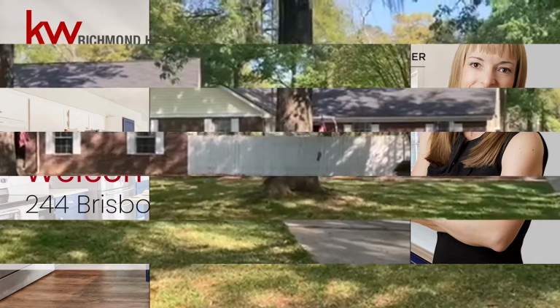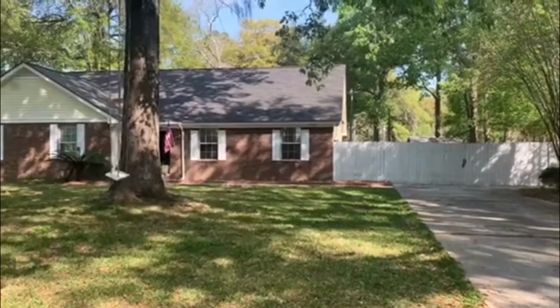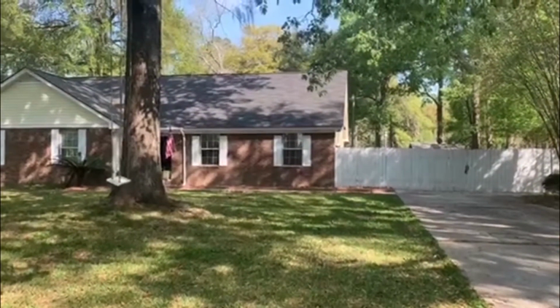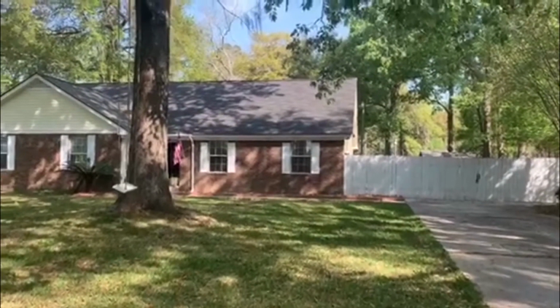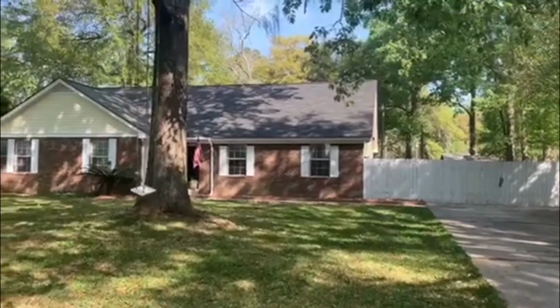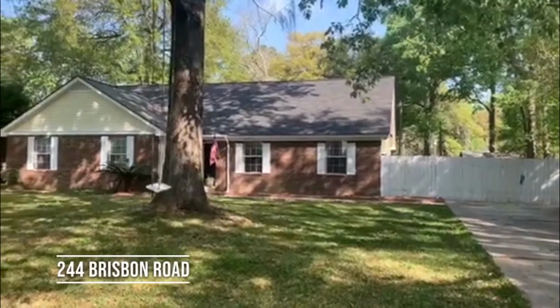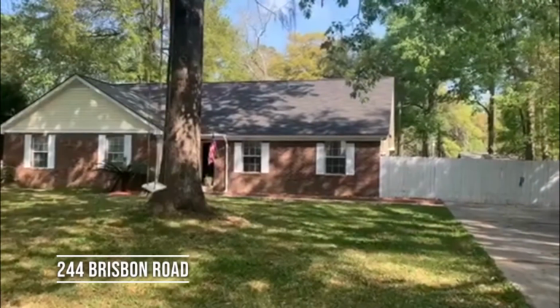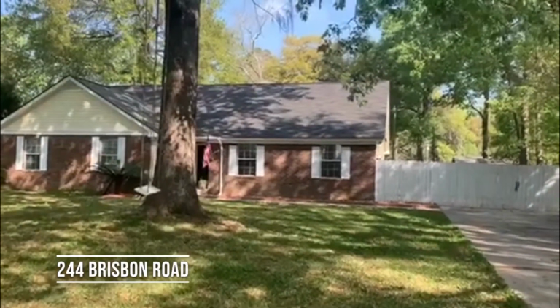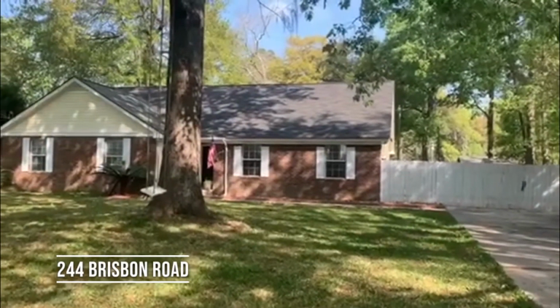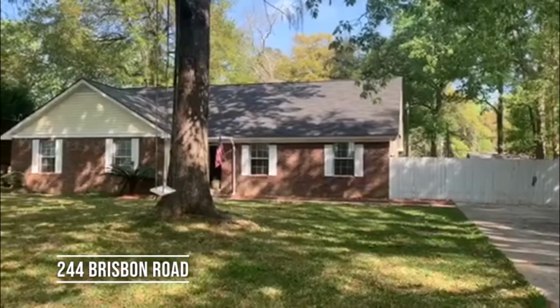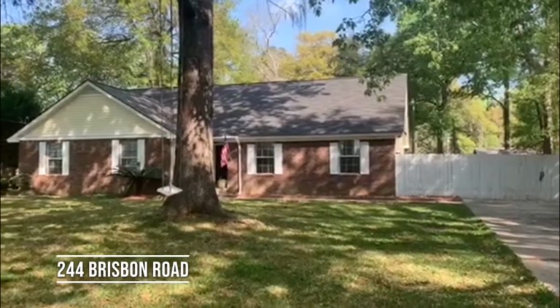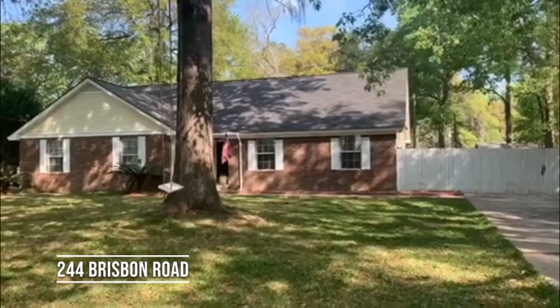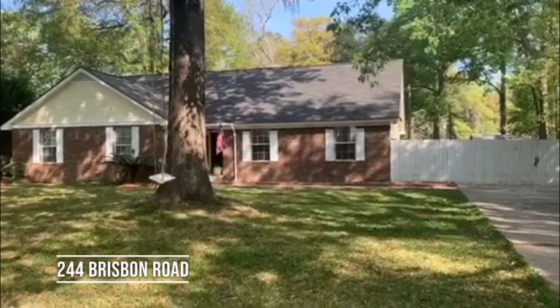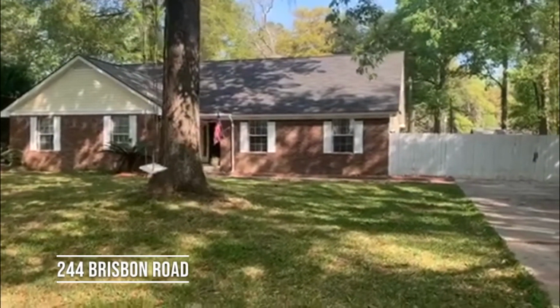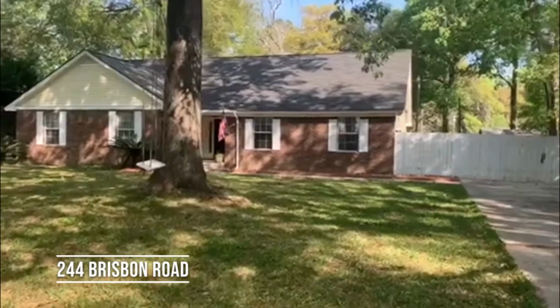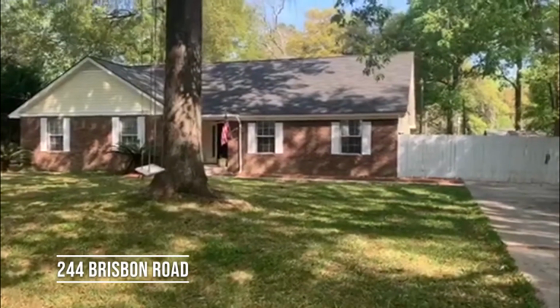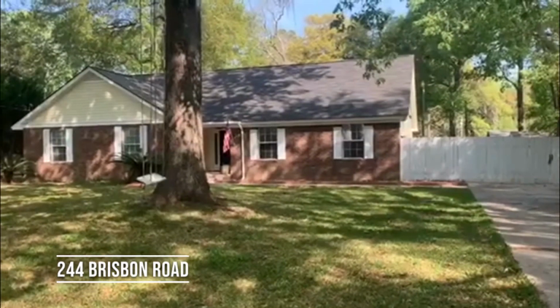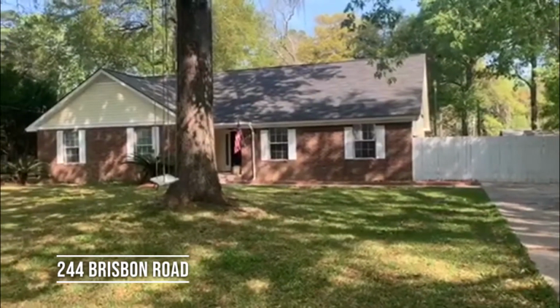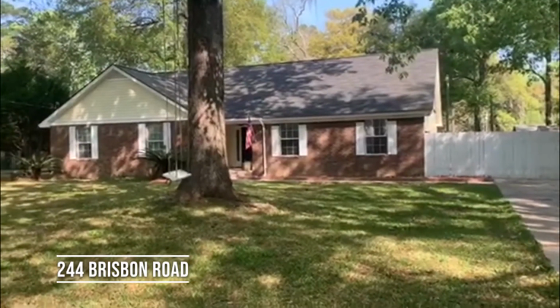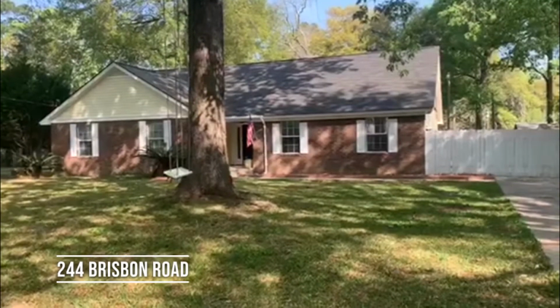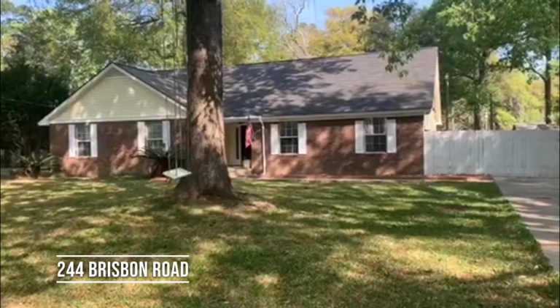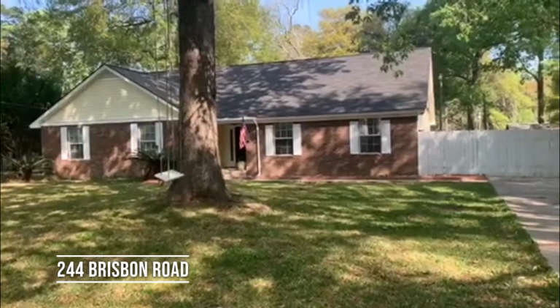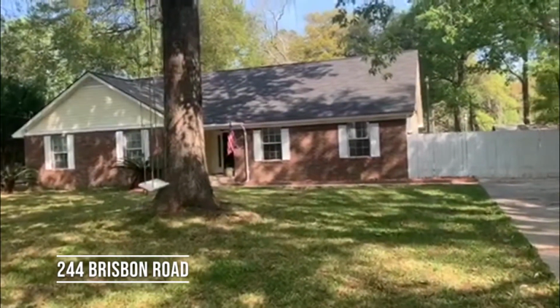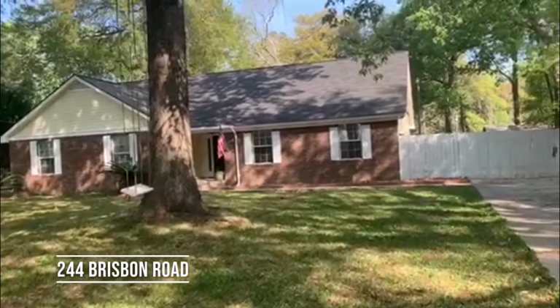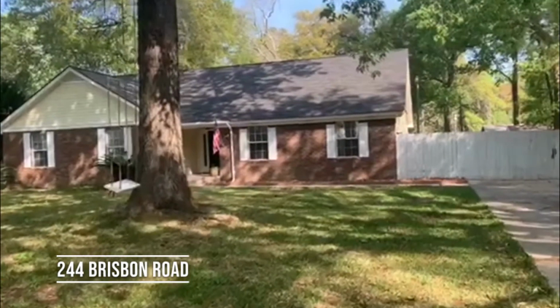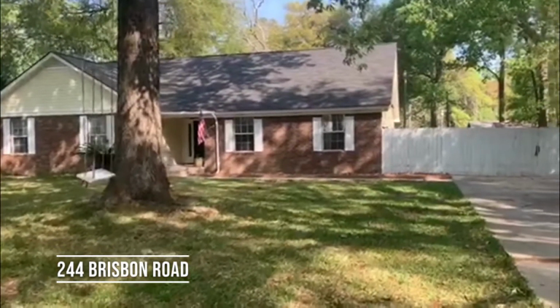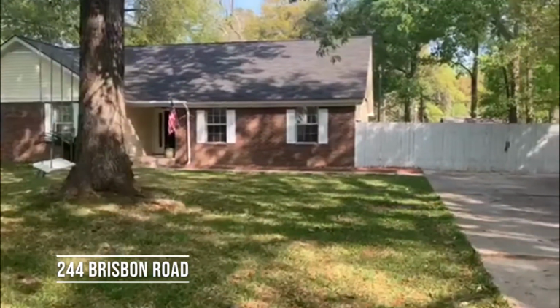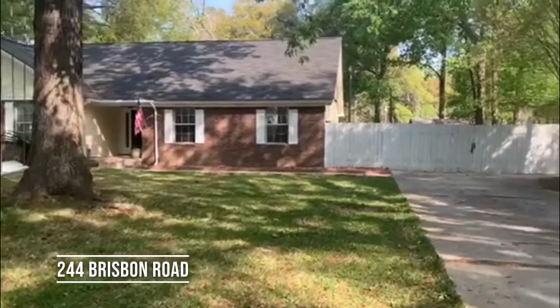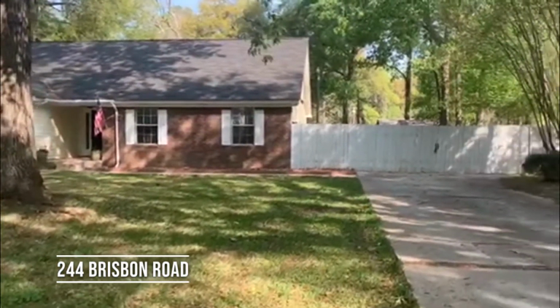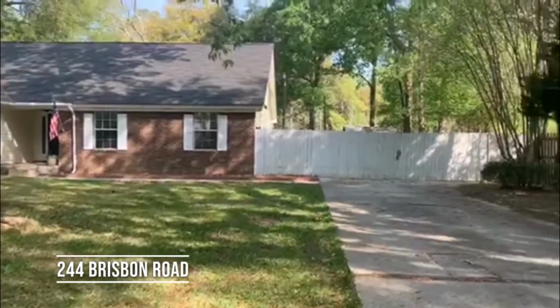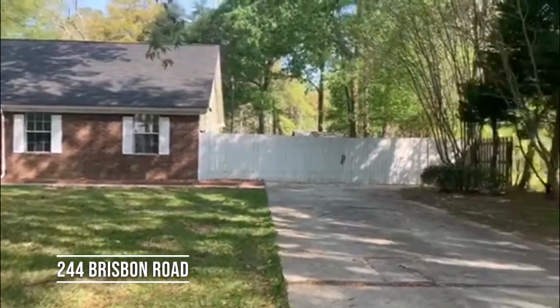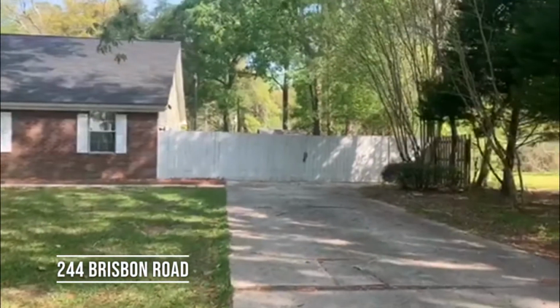Welcome to 244 Brisbane Road in Richmond Hill, Georgia. We have three bedrooms, two bathrooms, just over 2,400 square feet on over half of an acre with no HOA.